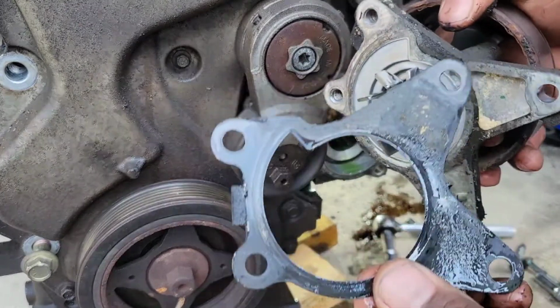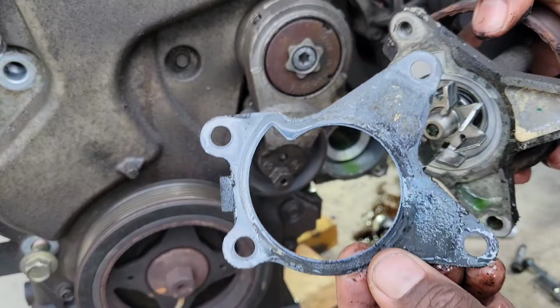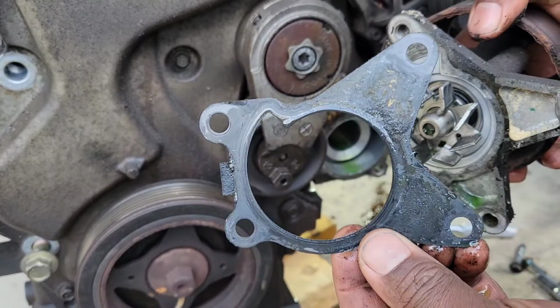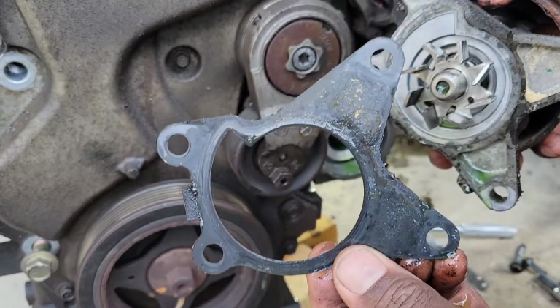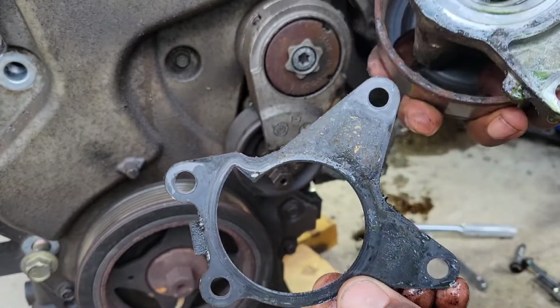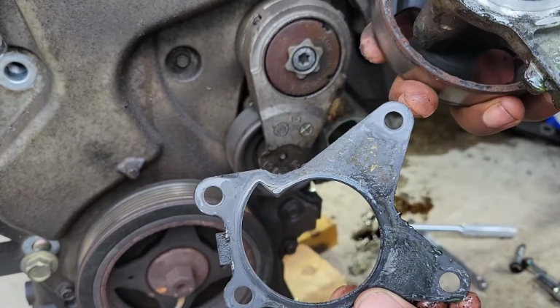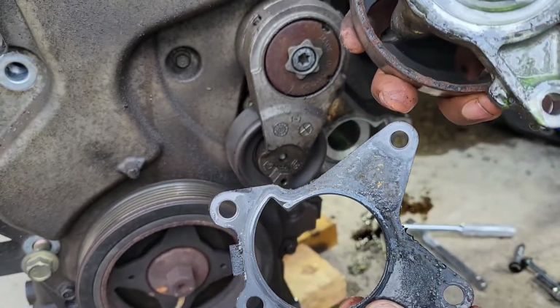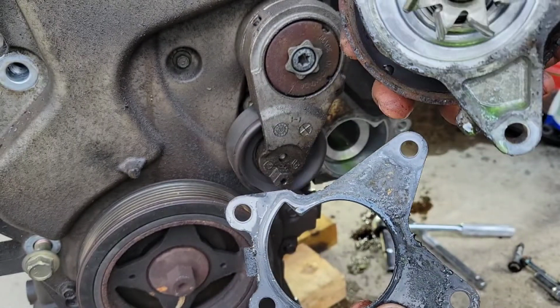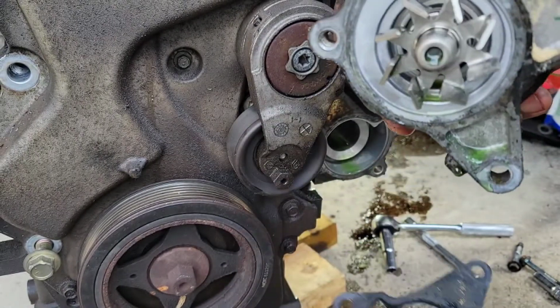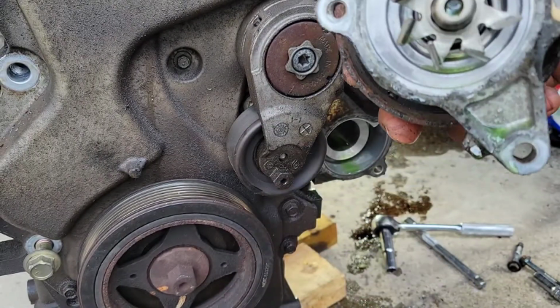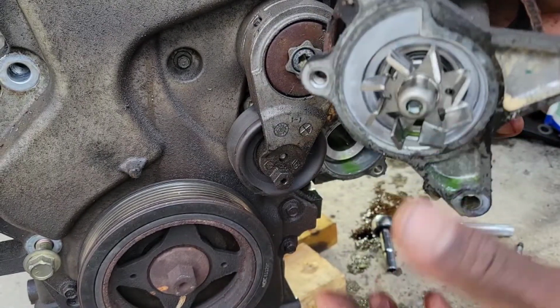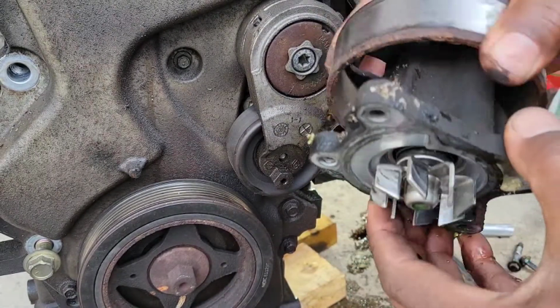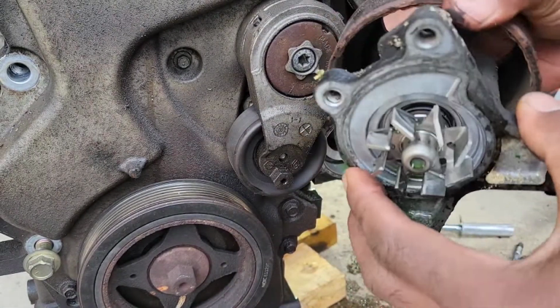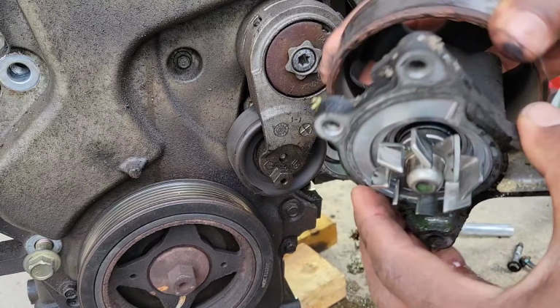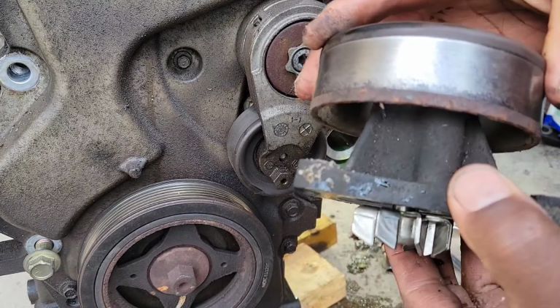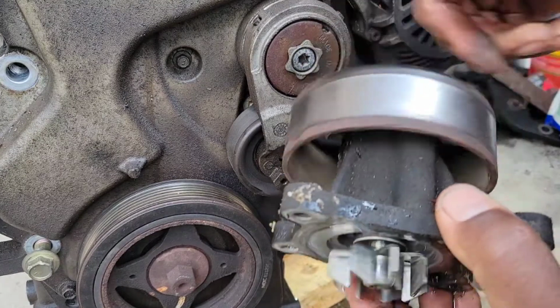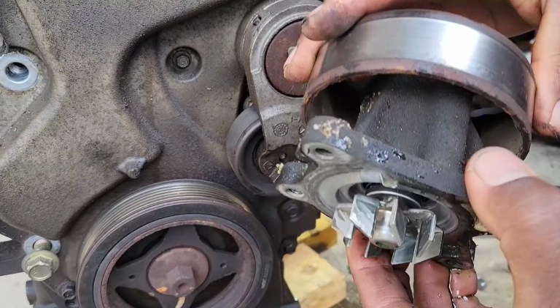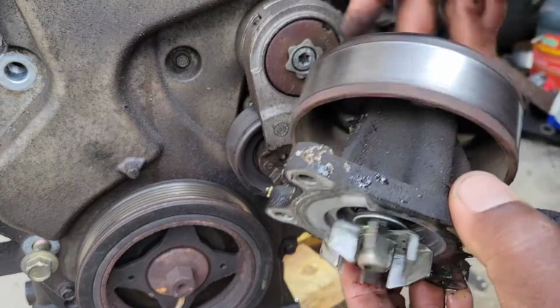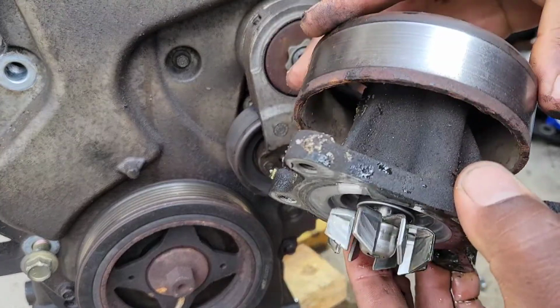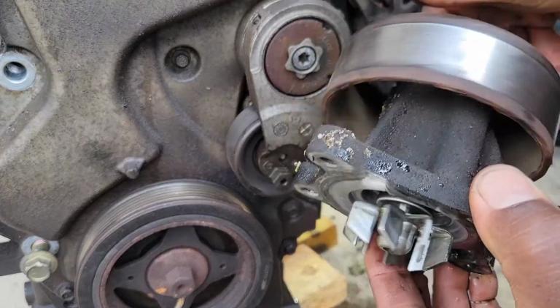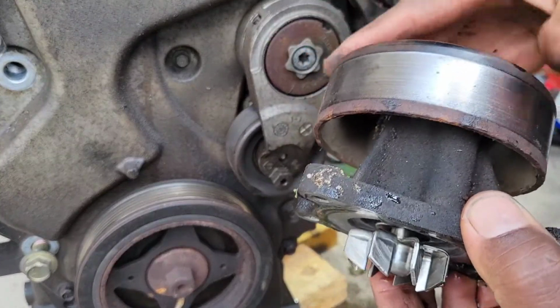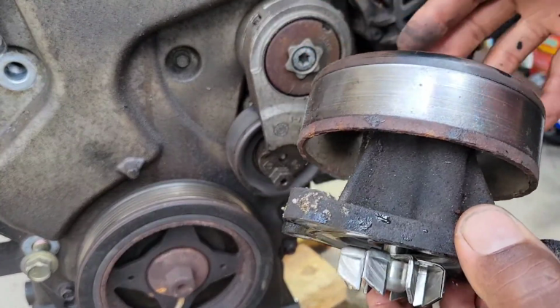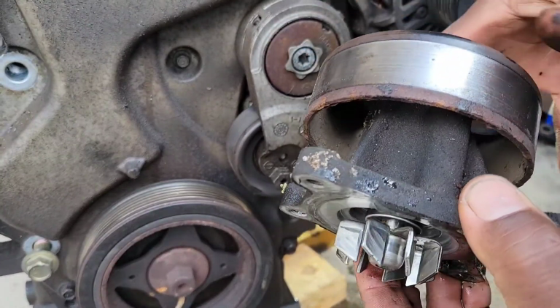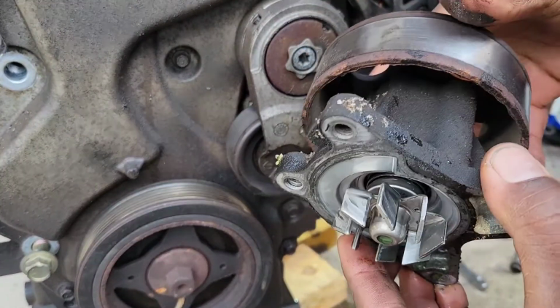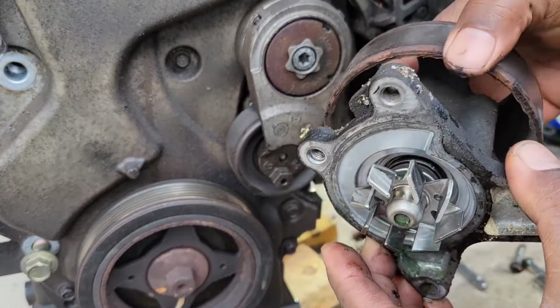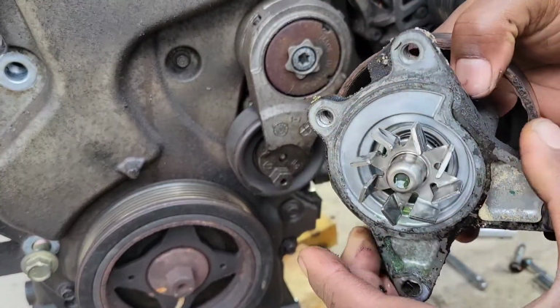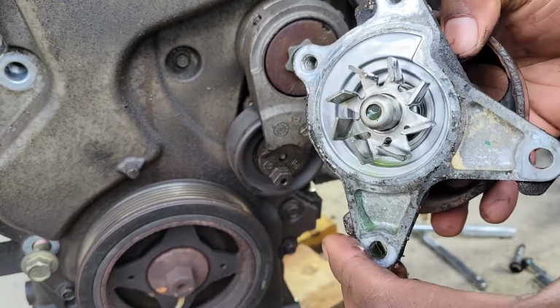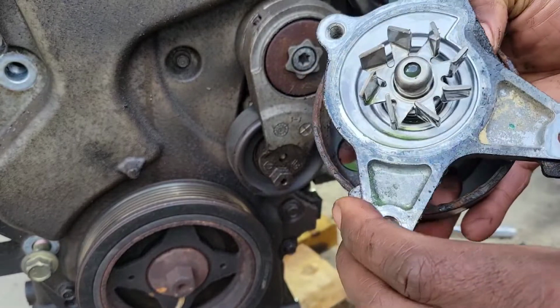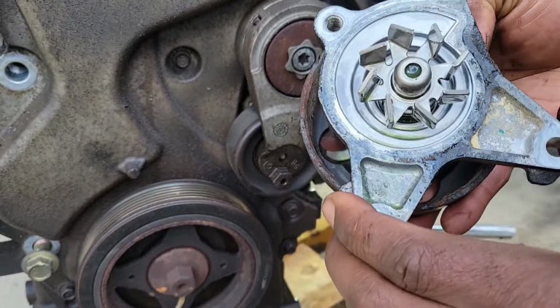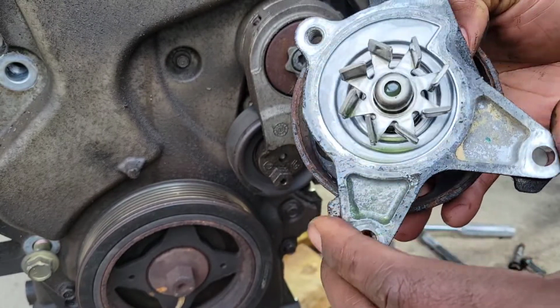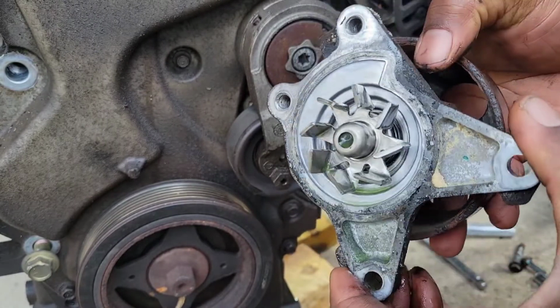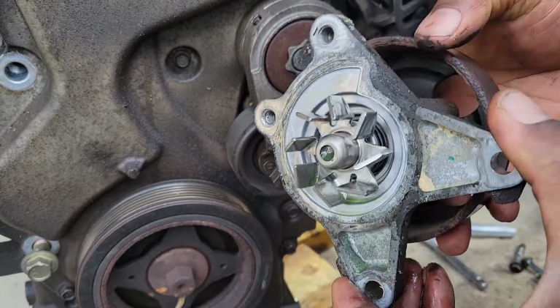That's what your gasket looks like. The water pump — usually what happens with these is the bearings go bad inside. This one is still good but the motor is blown, so I'm just showing y'all how to take it out.